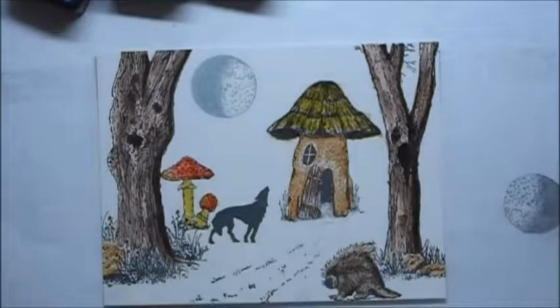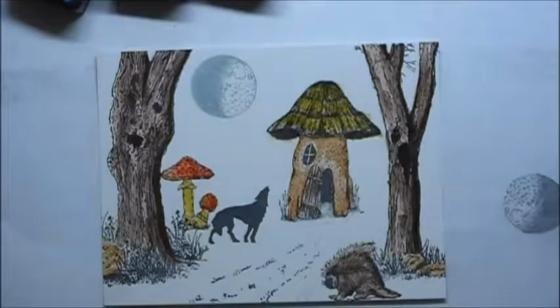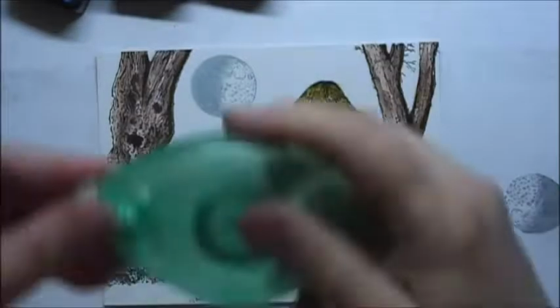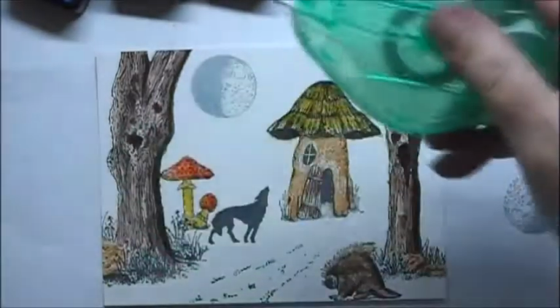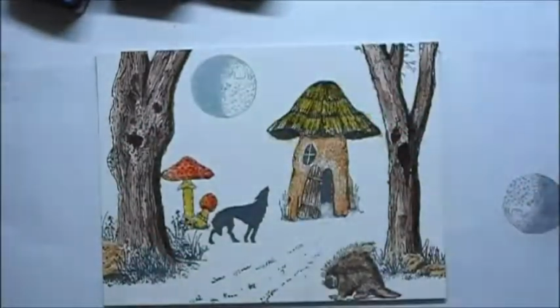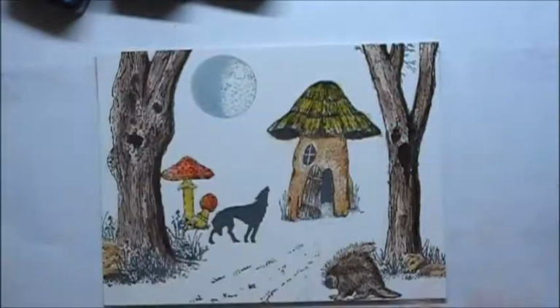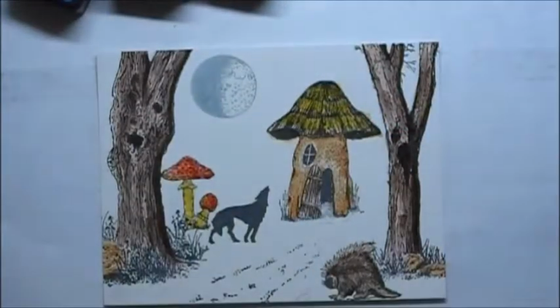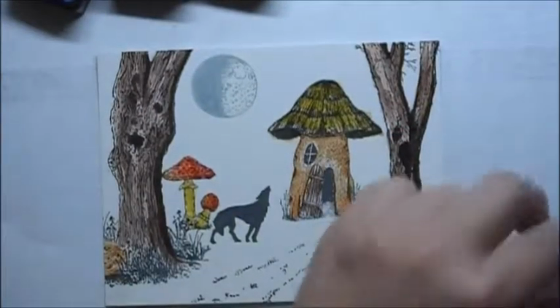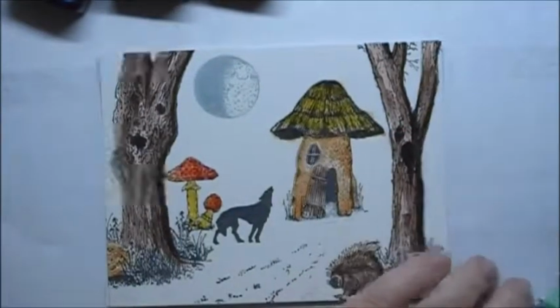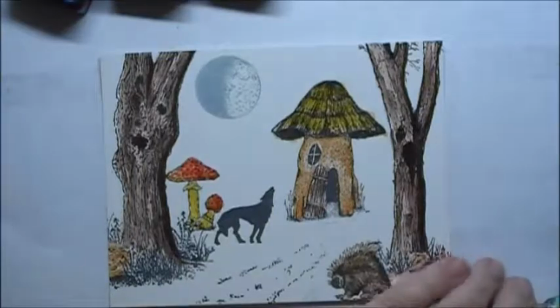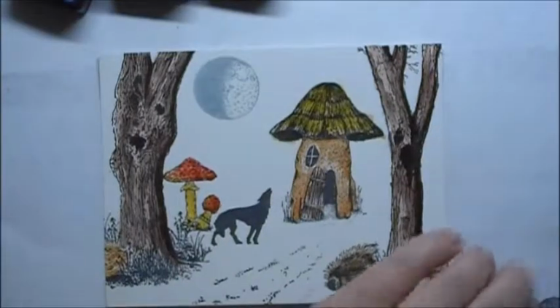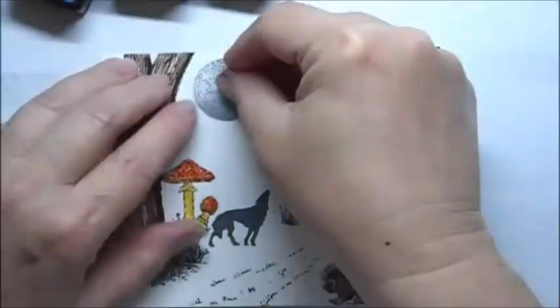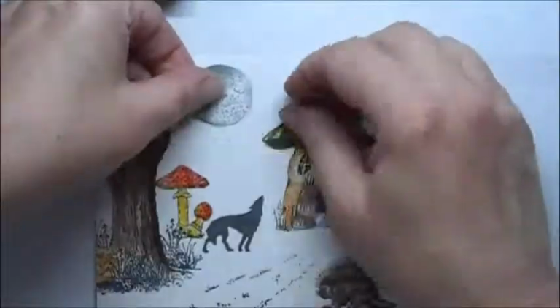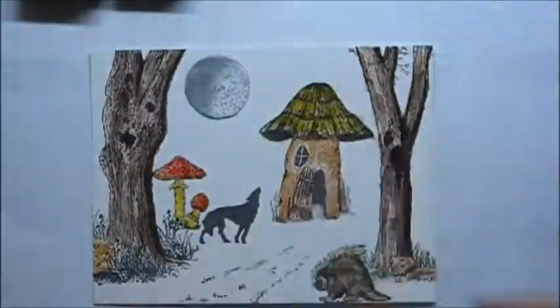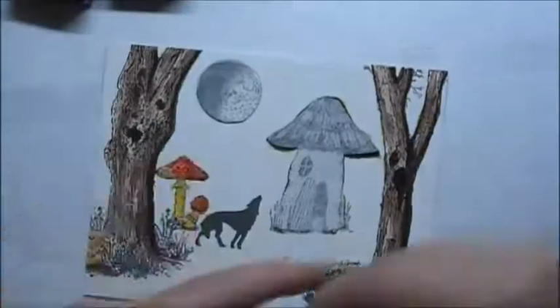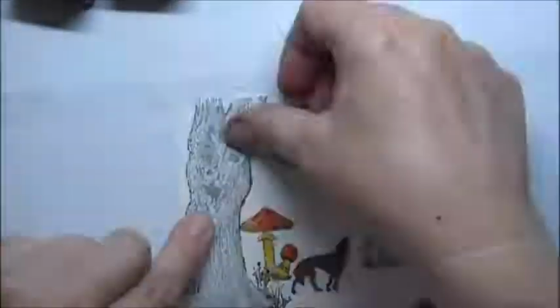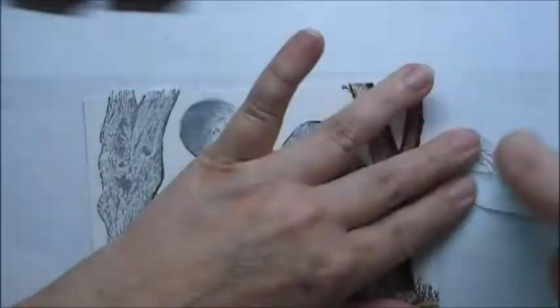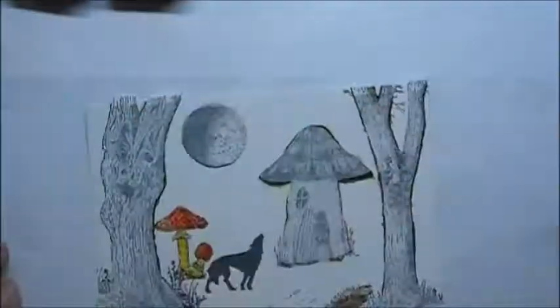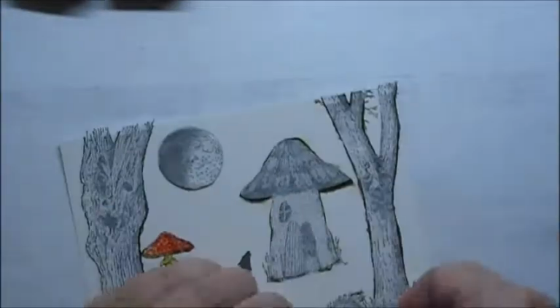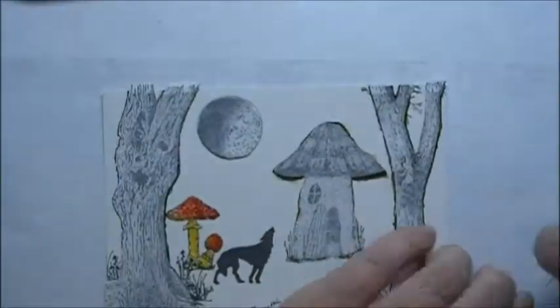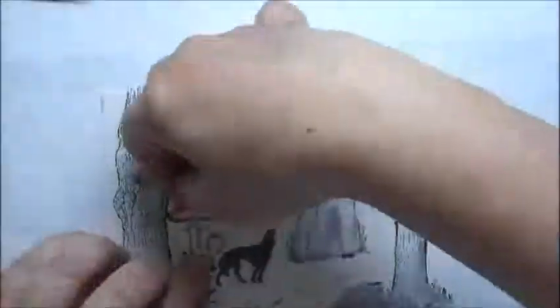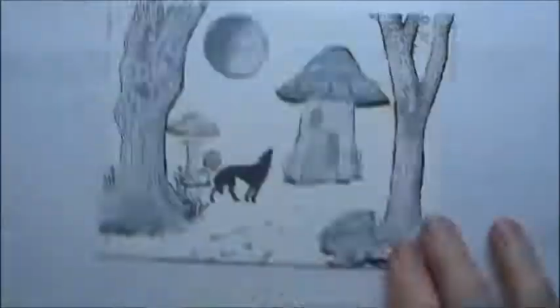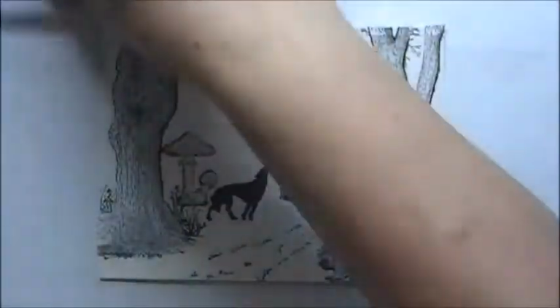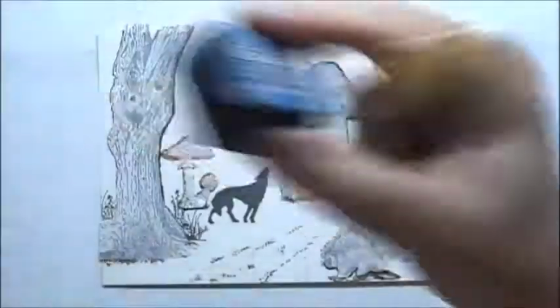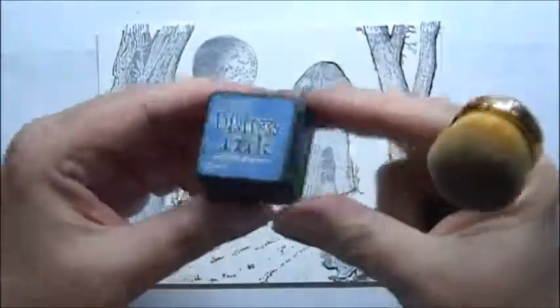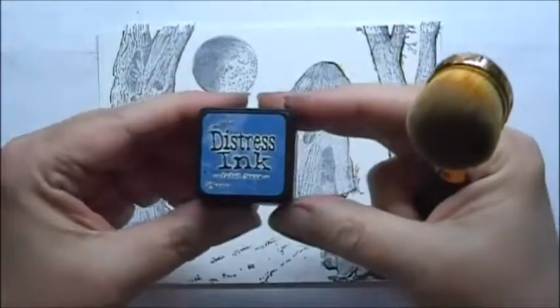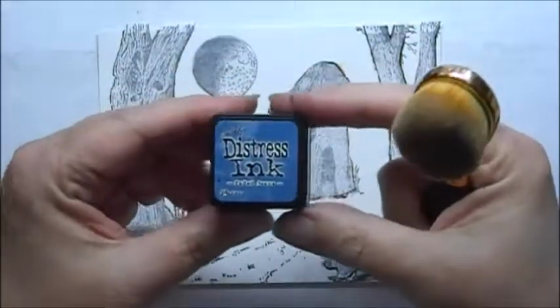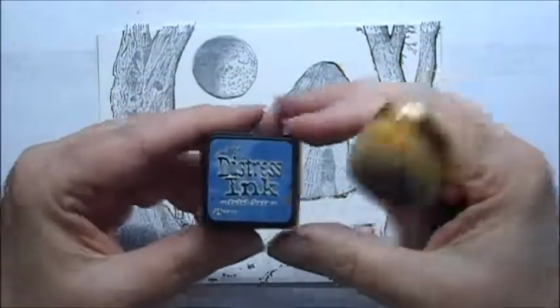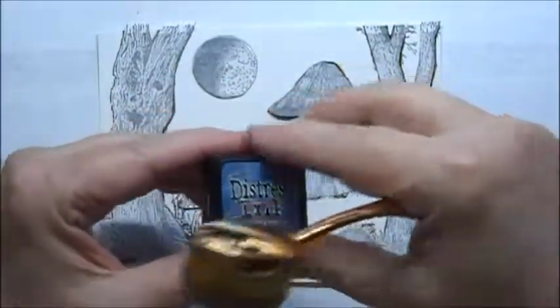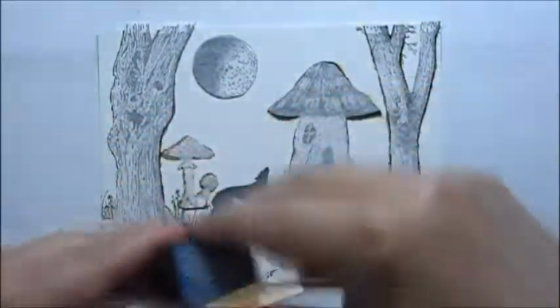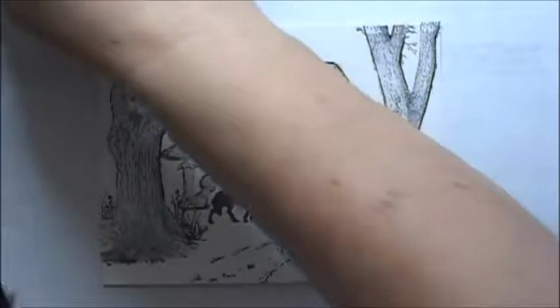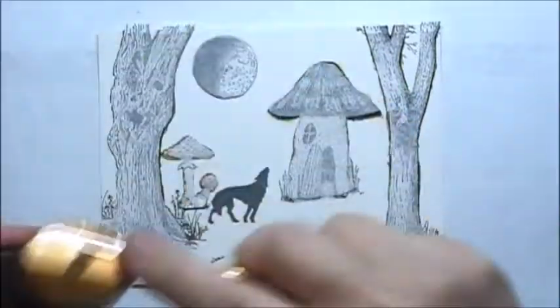I have cut some masks. I'm going to put some temporary adhesive on the back of the masks. I'll start by inking the sky — I'm going to start with Distress Ink Faded Jeans.